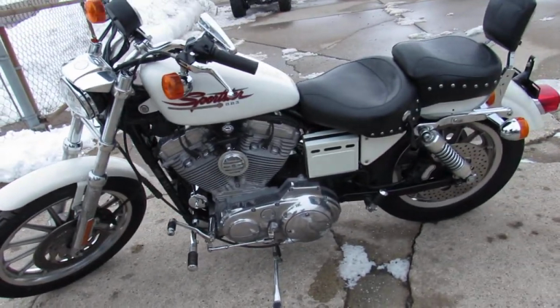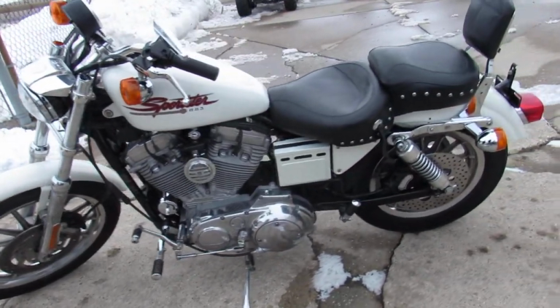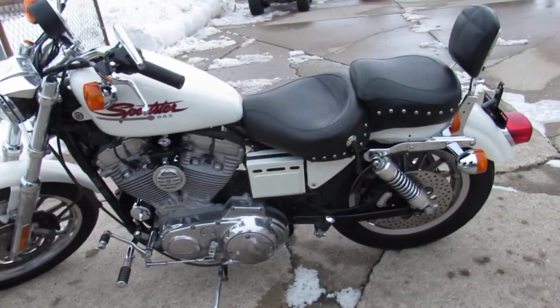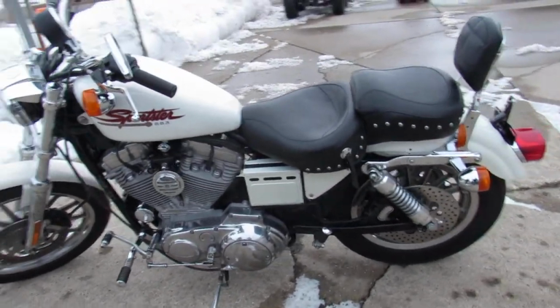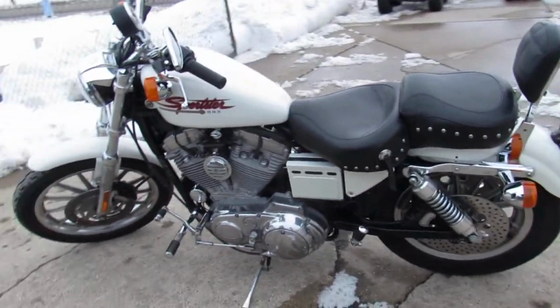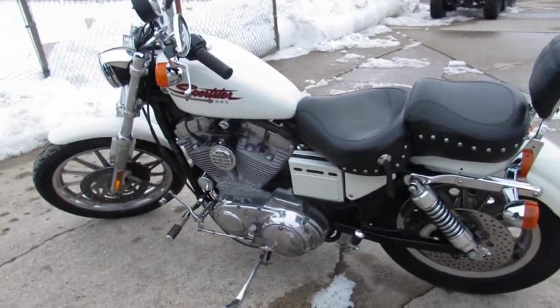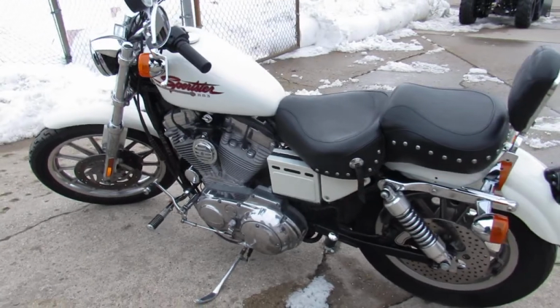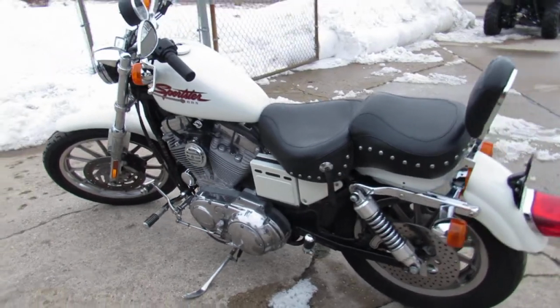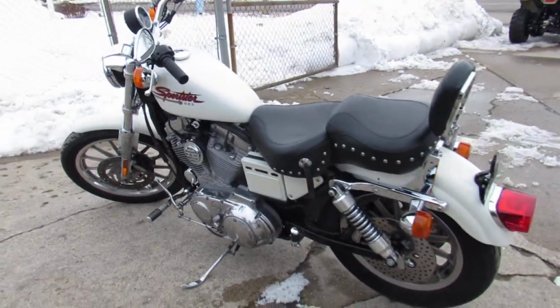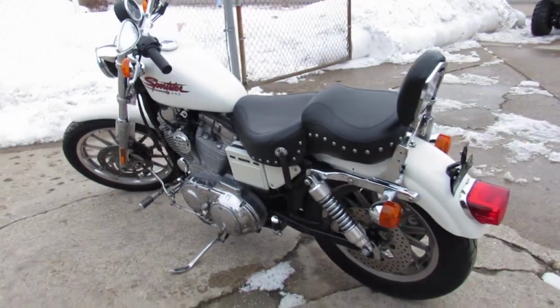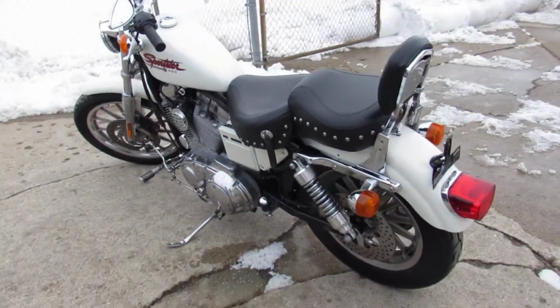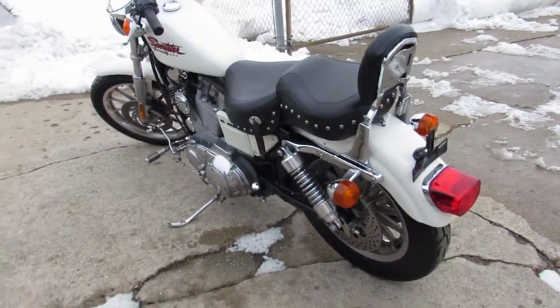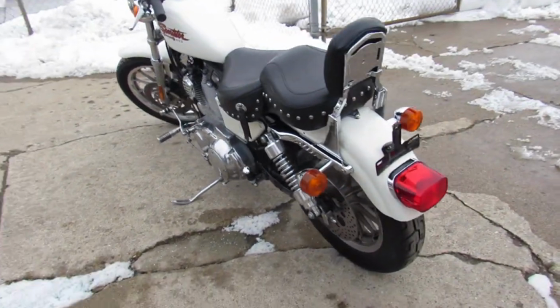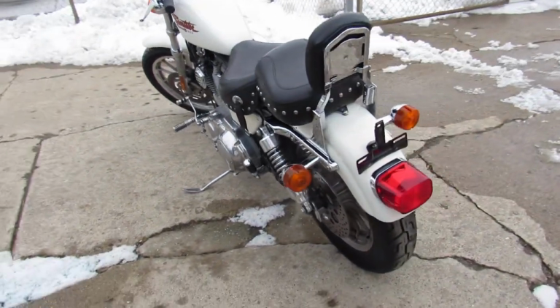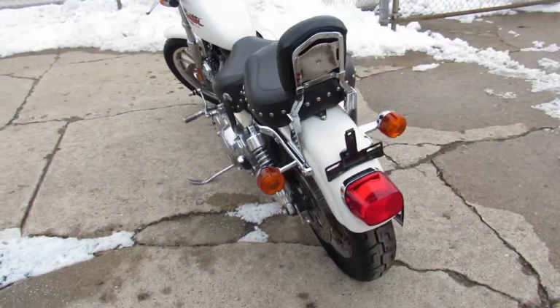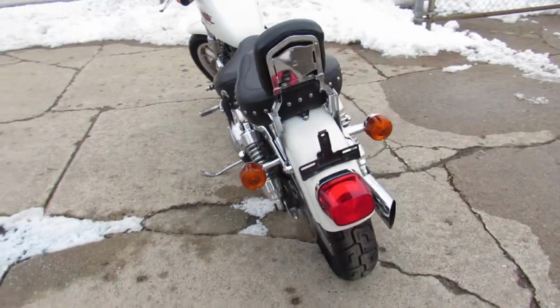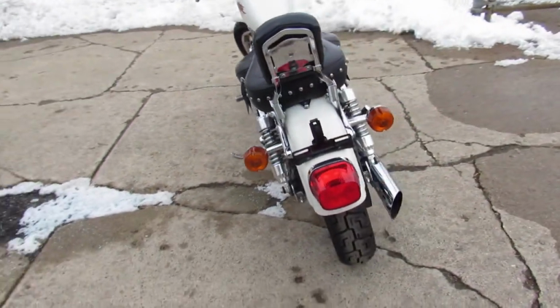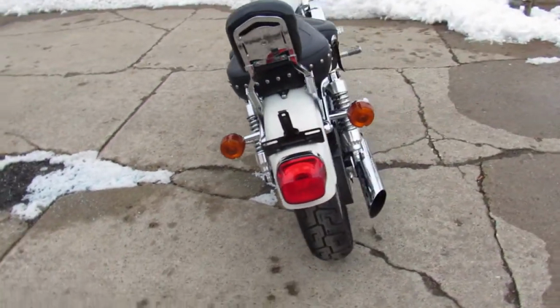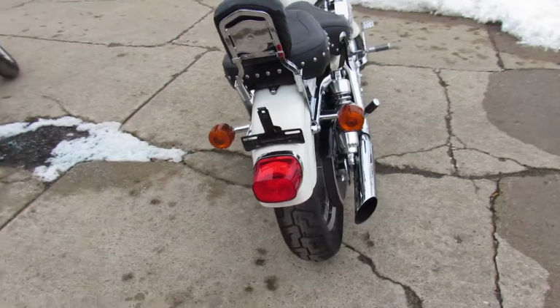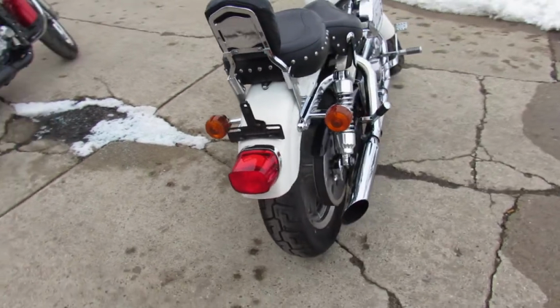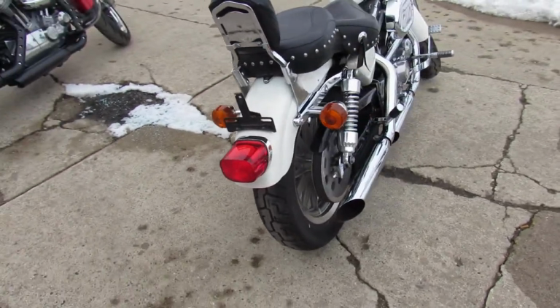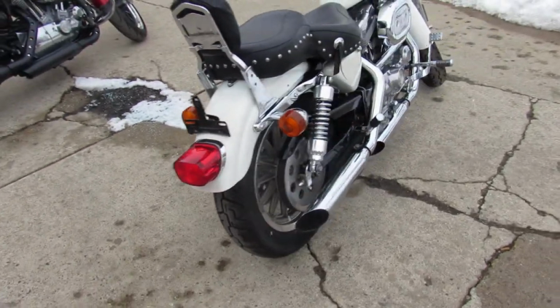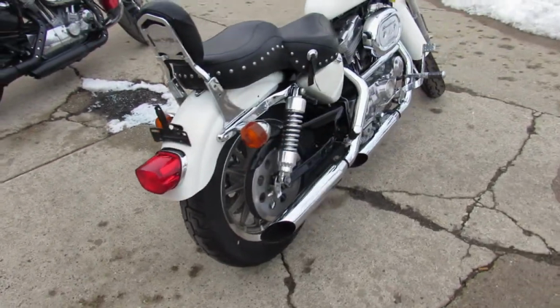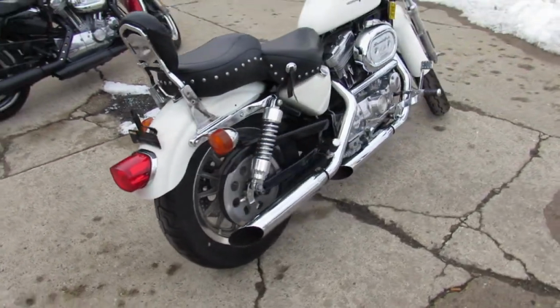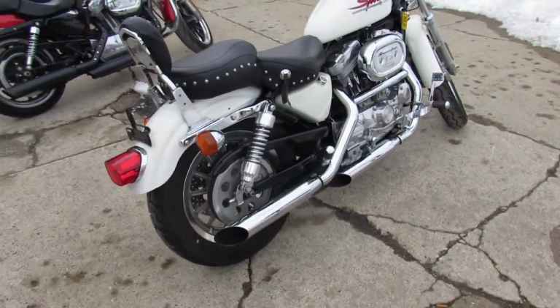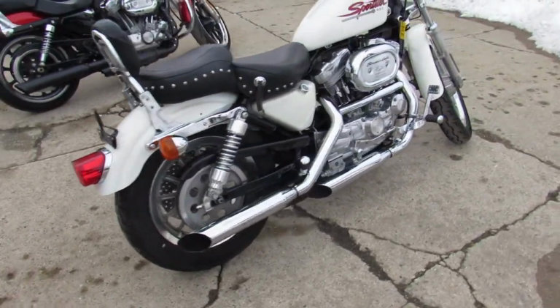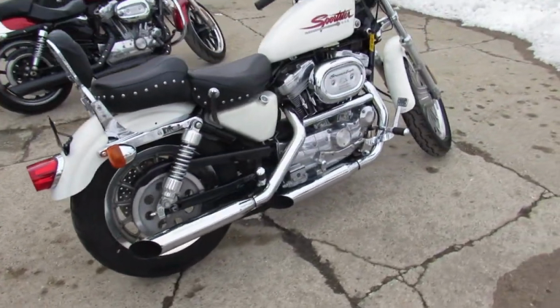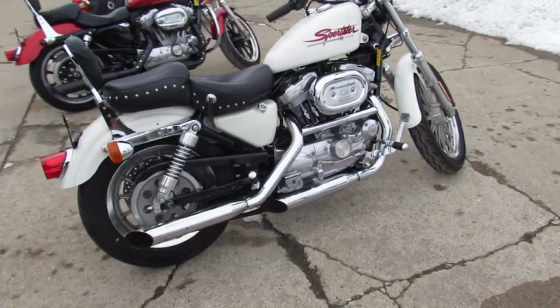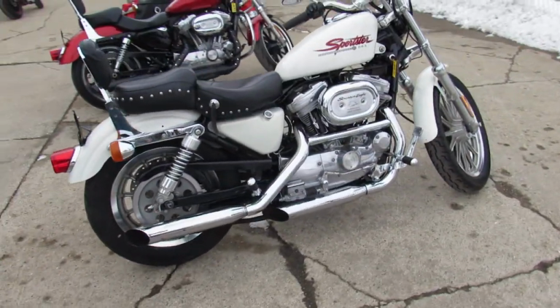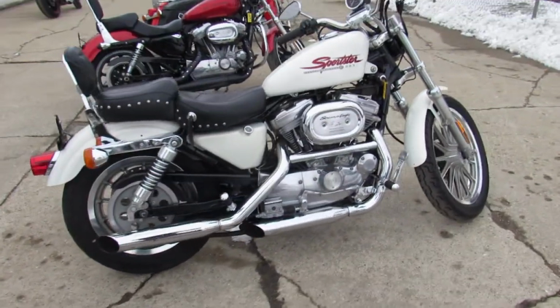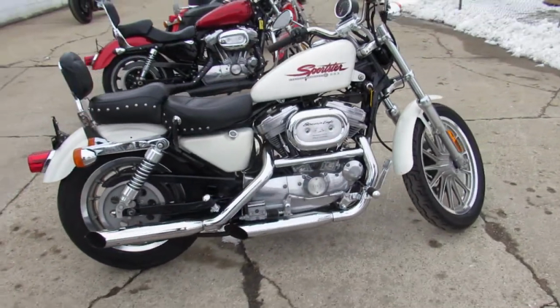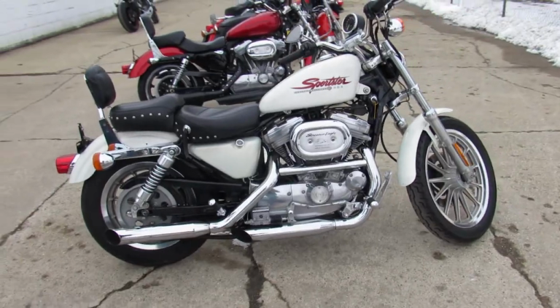That's a 2001 883 Sportster. We got guaranteed financing, leasing programs, layaway programs, trades — you're always welcome. So give us a call, we'll get it done: 810-648-9500.